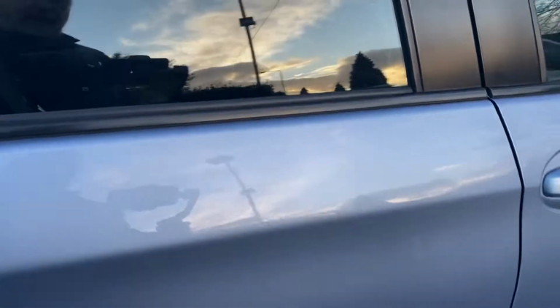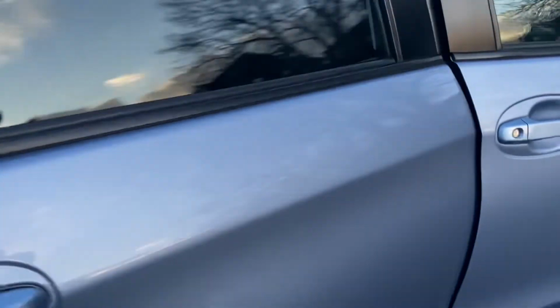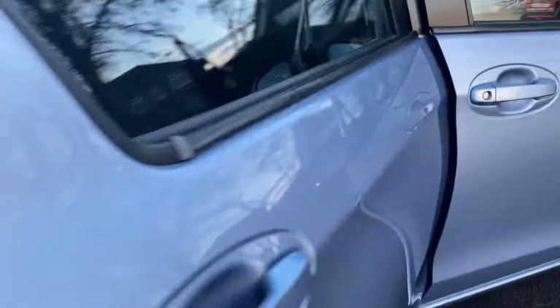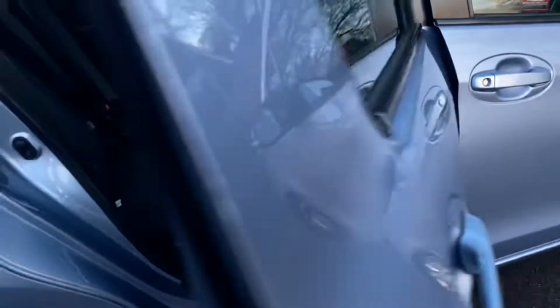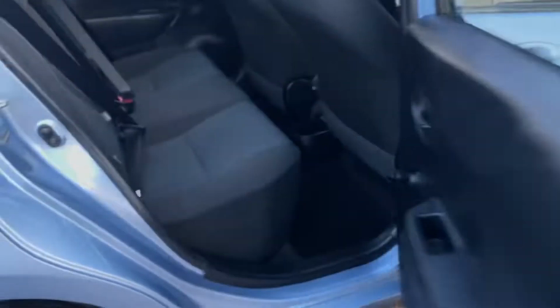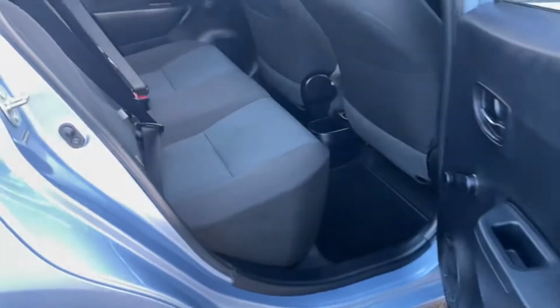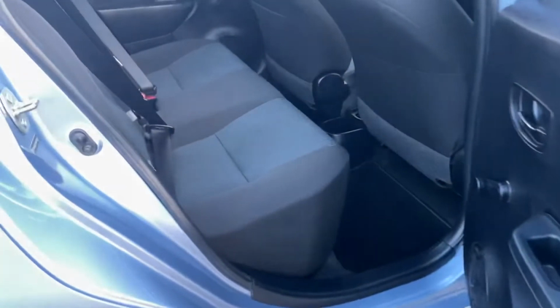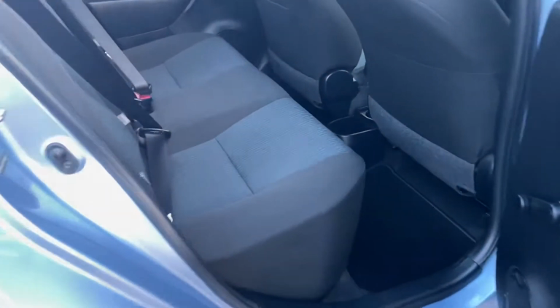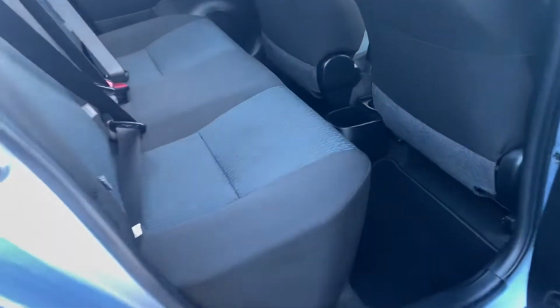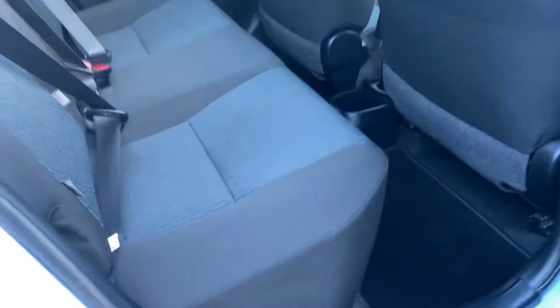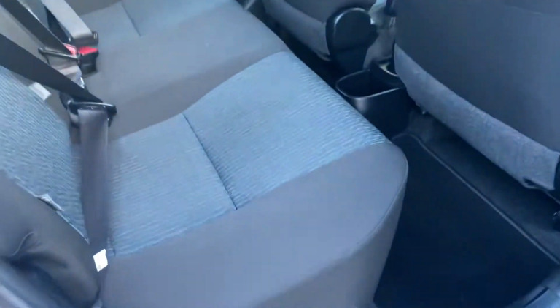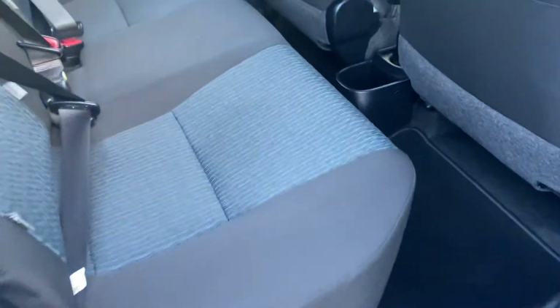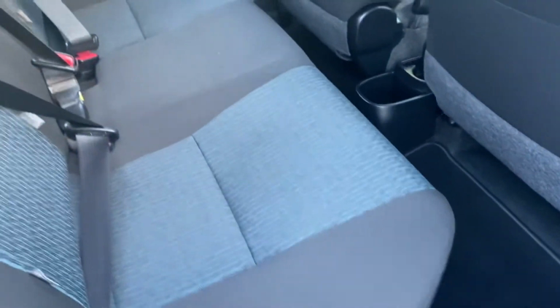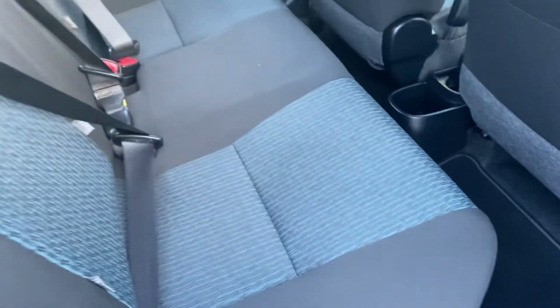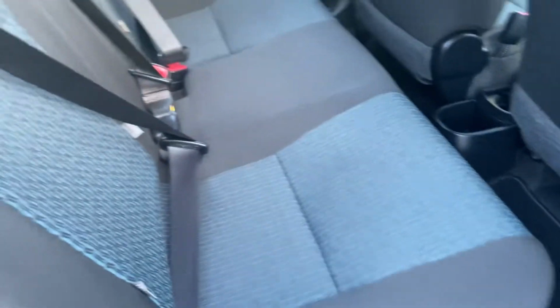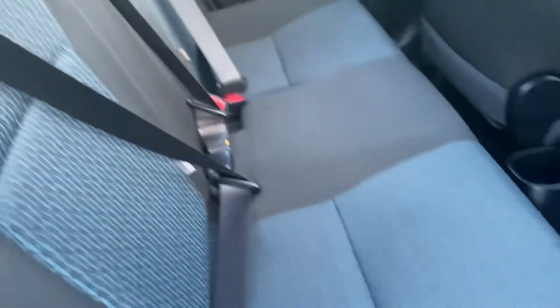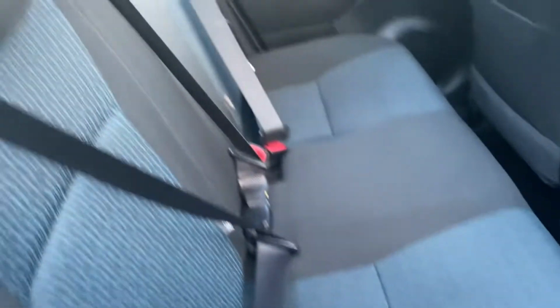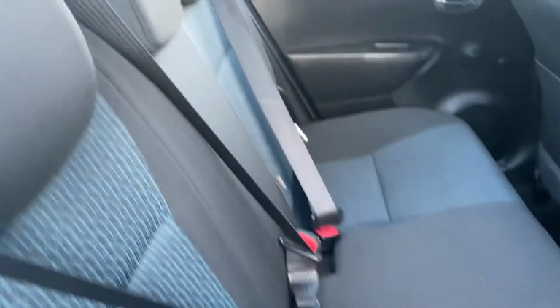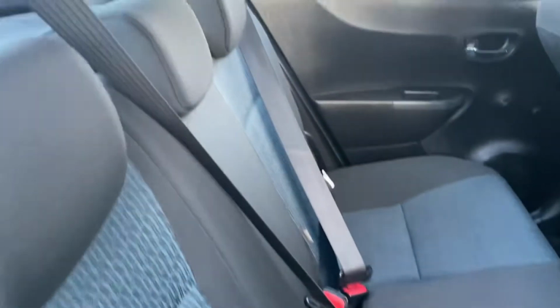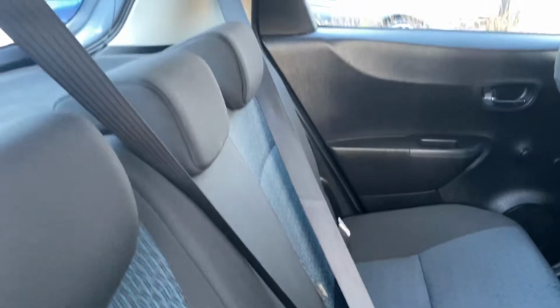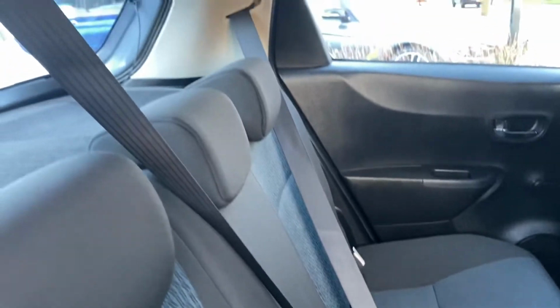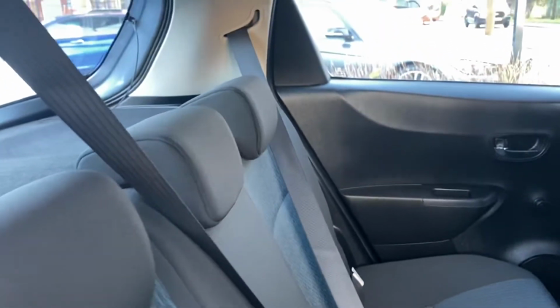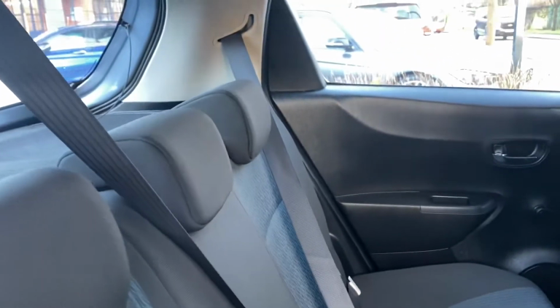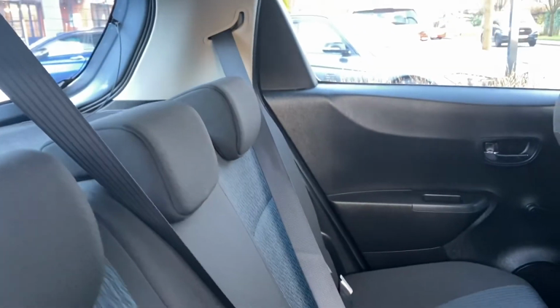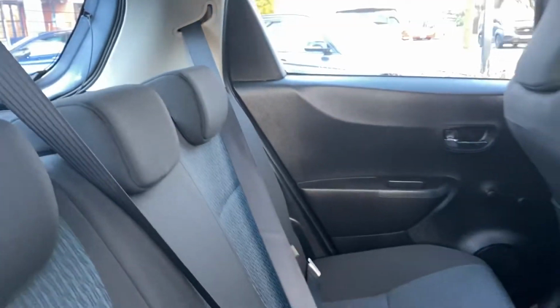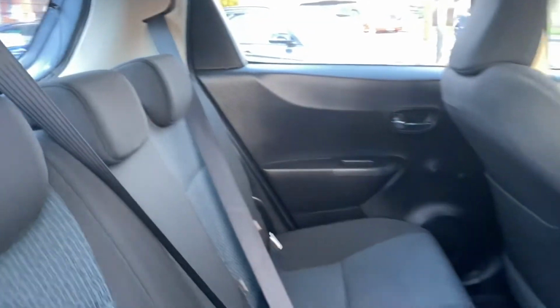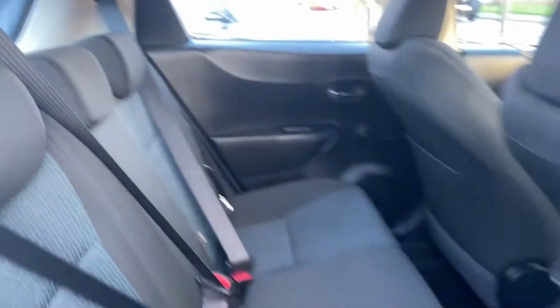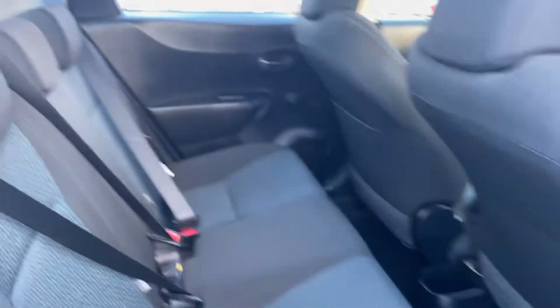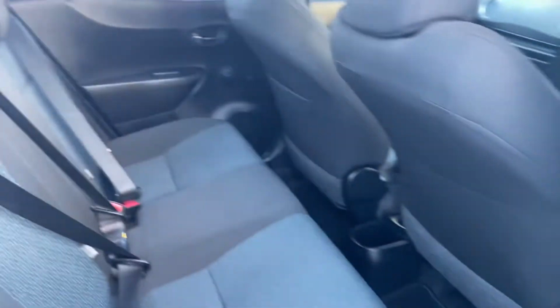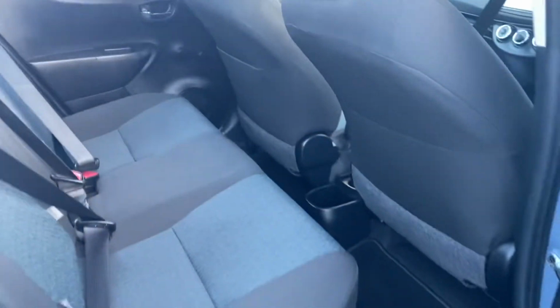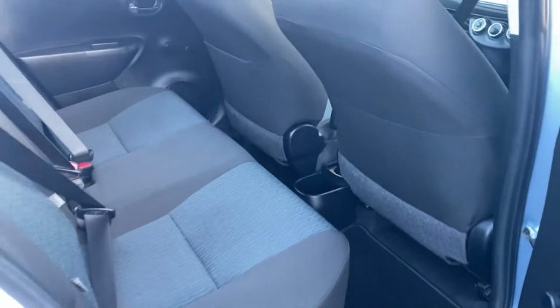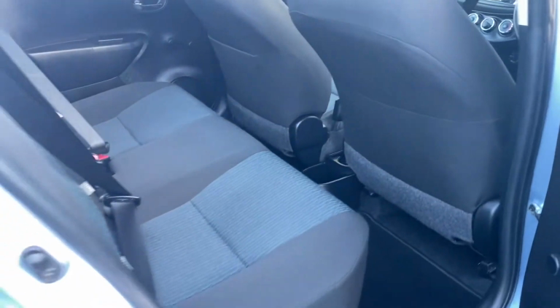A set of Yaris mats are in the vehicle for you. You've got your Isofix as well, five seatbelts, five headrests.